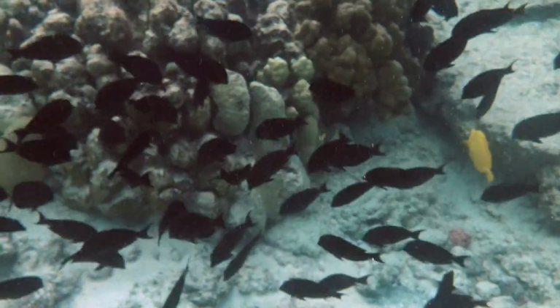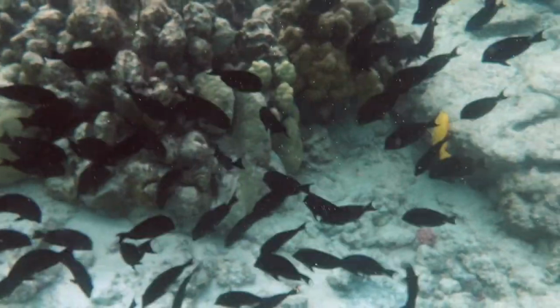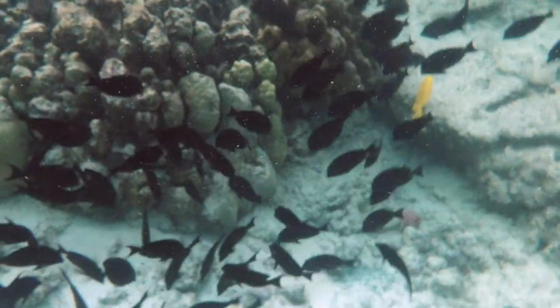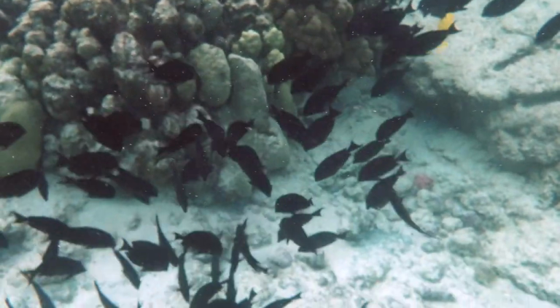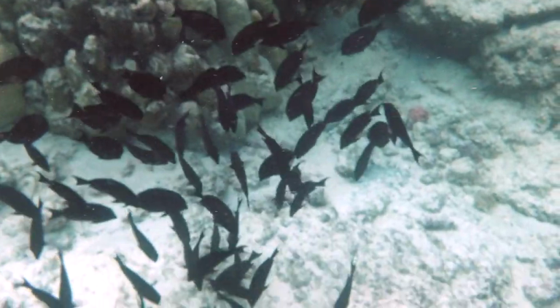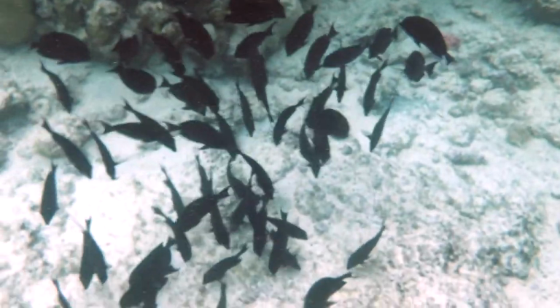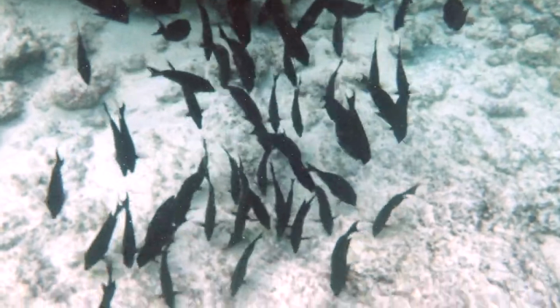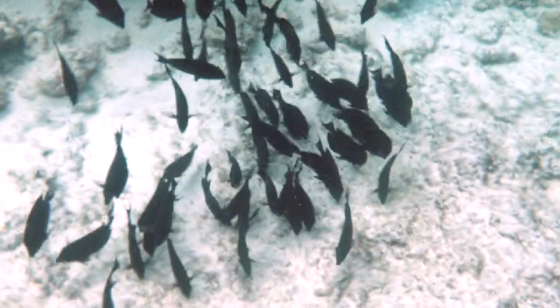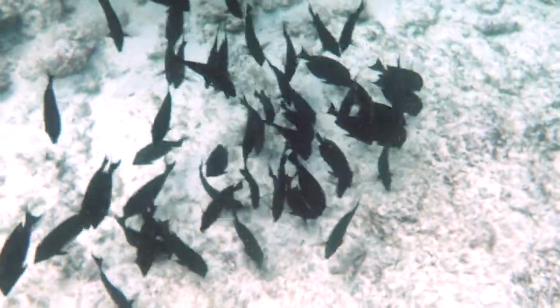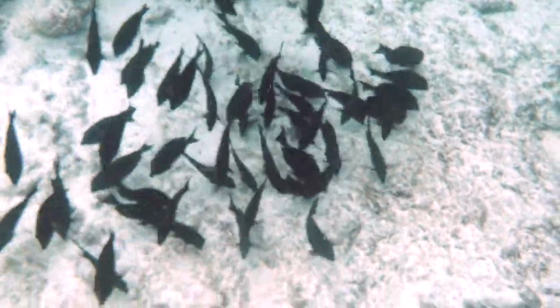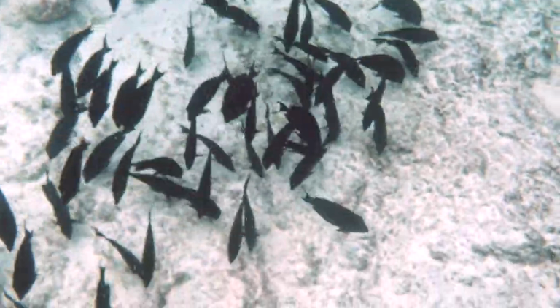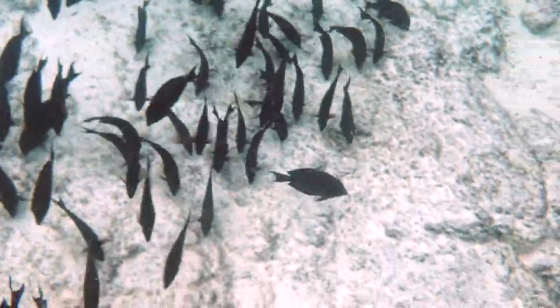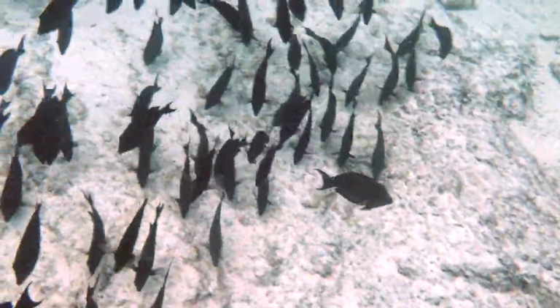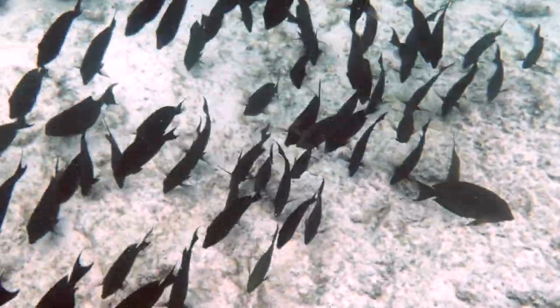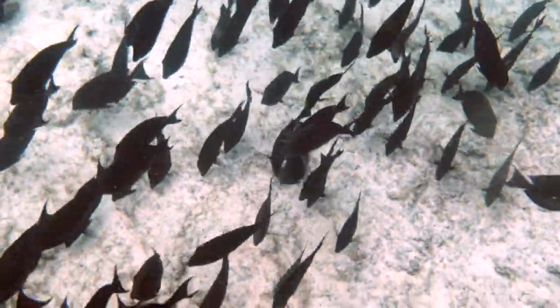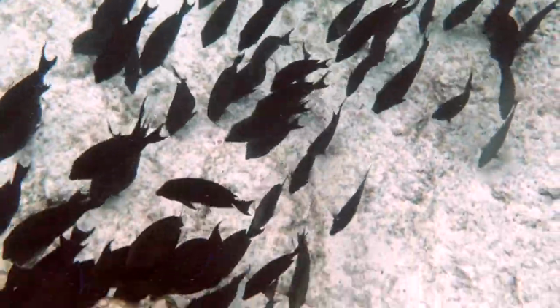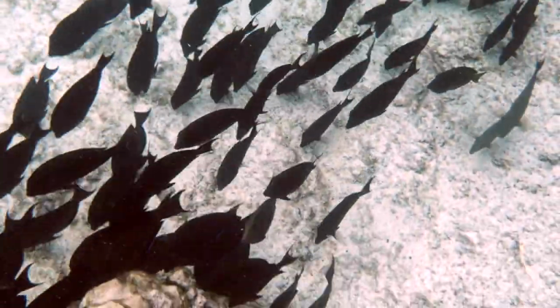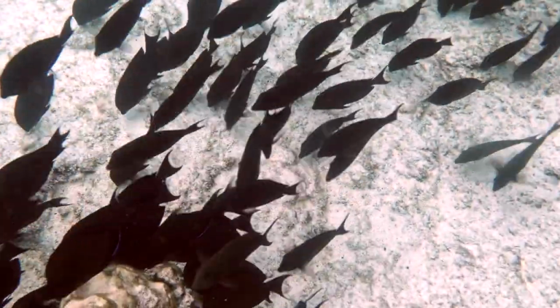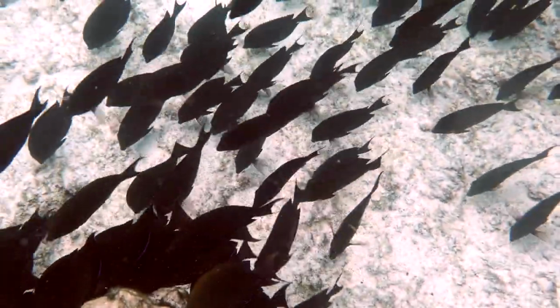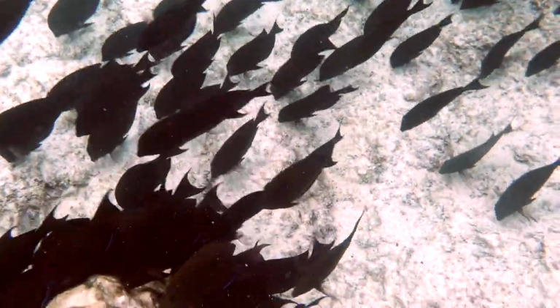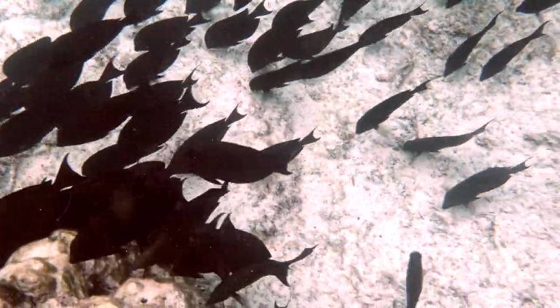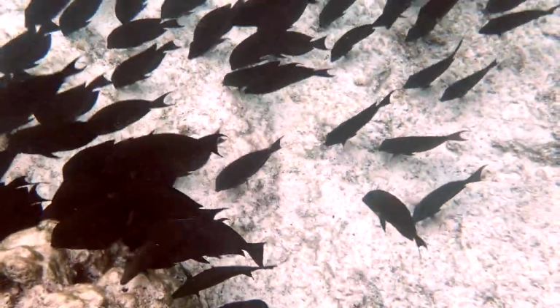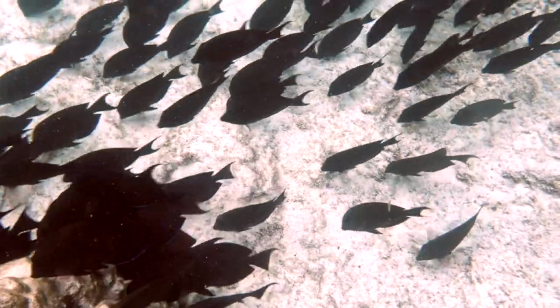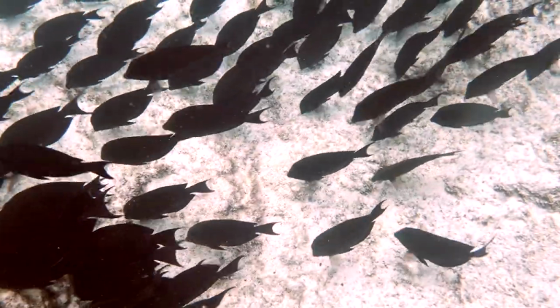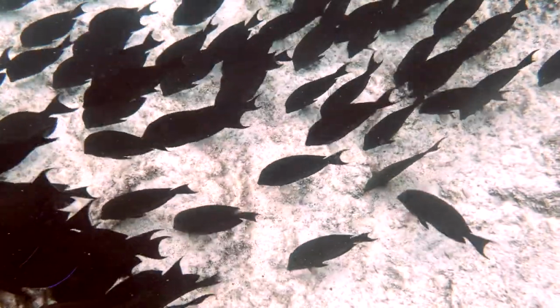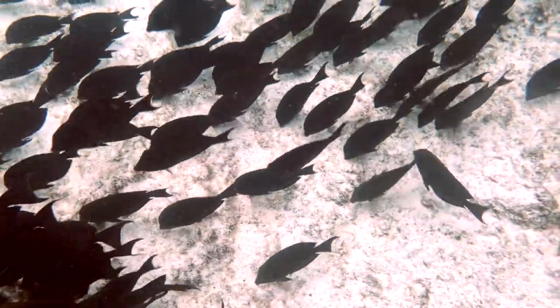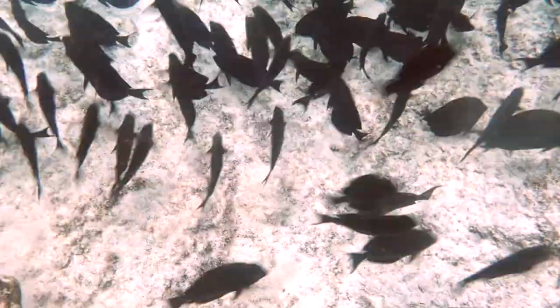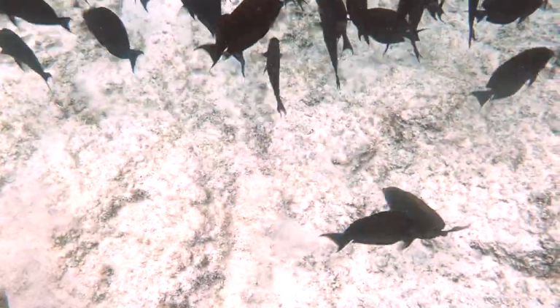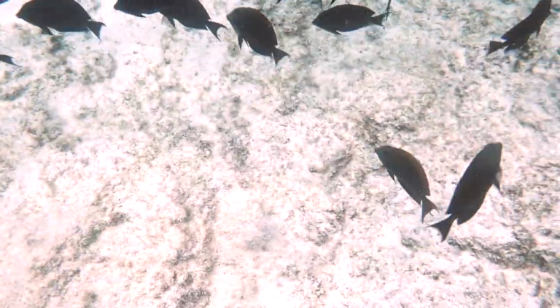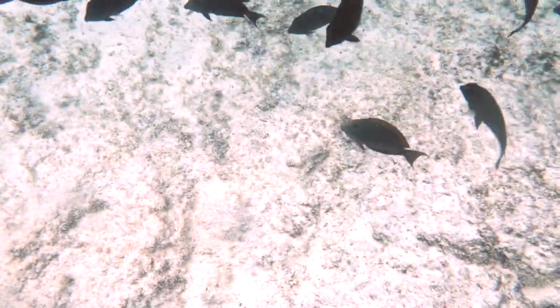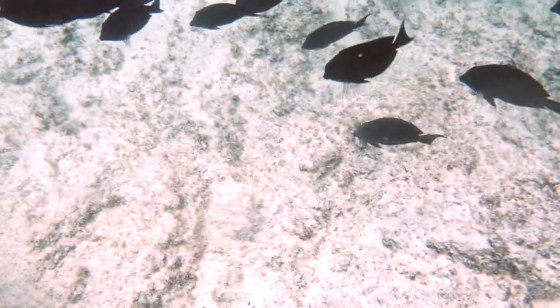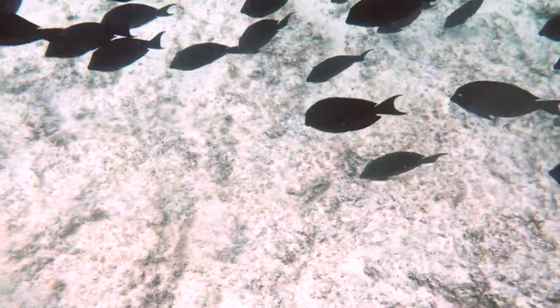Here's a brown surgeonfish — they're gathering to feed on some algae. They're going to get startled here in a second, but it's not me. Look at that.